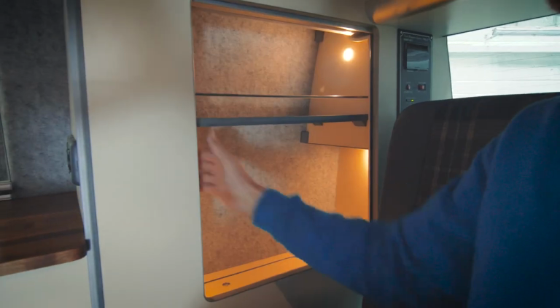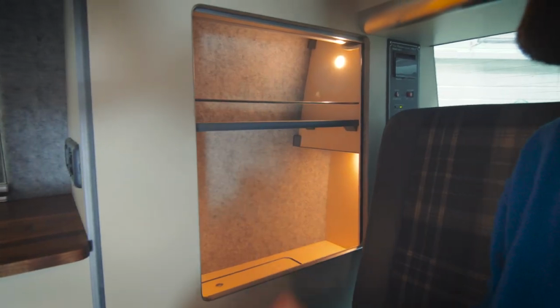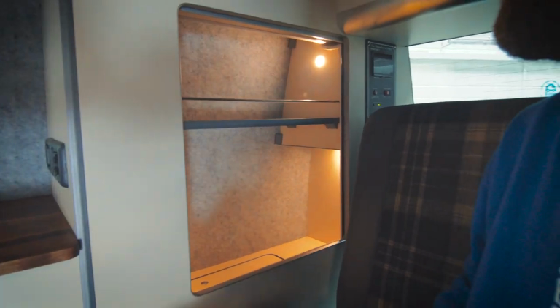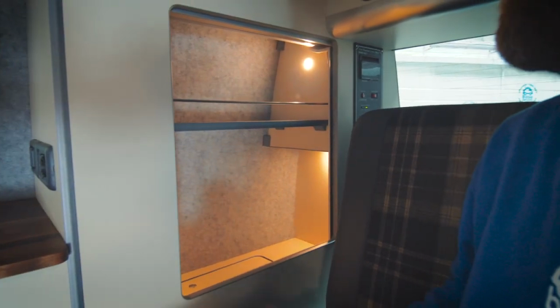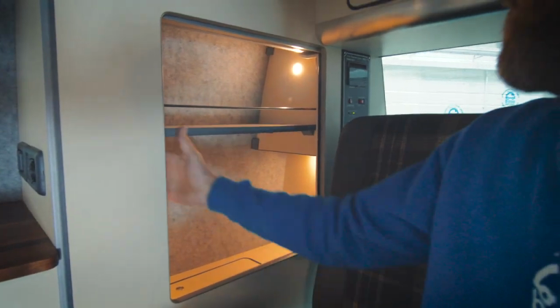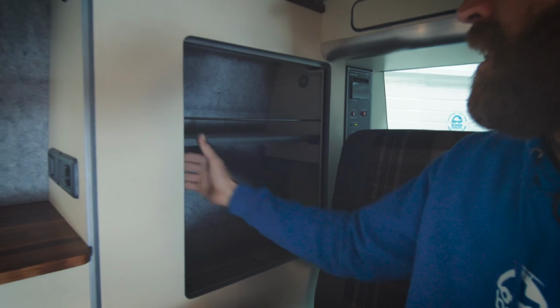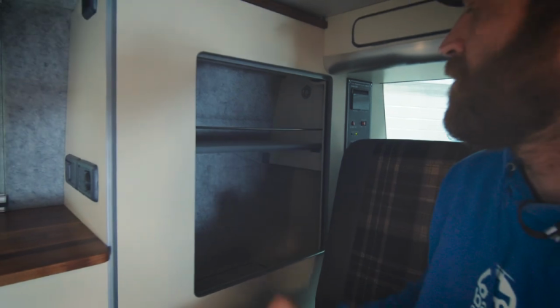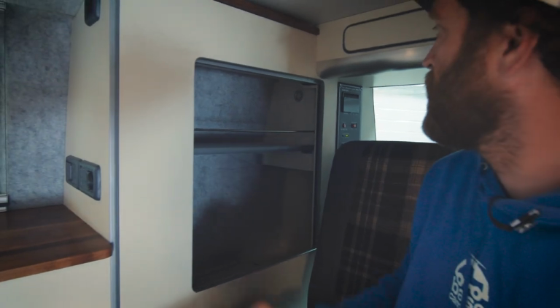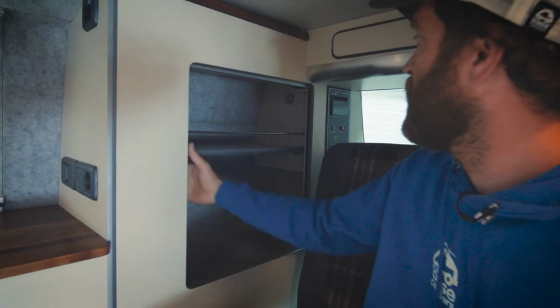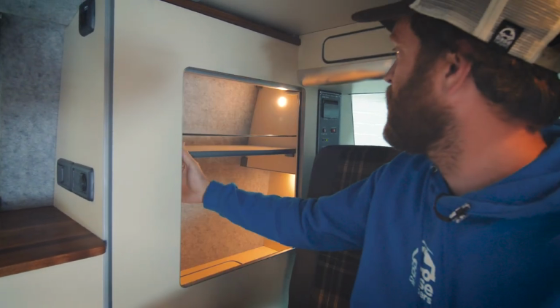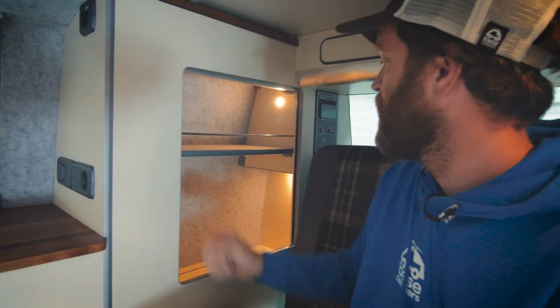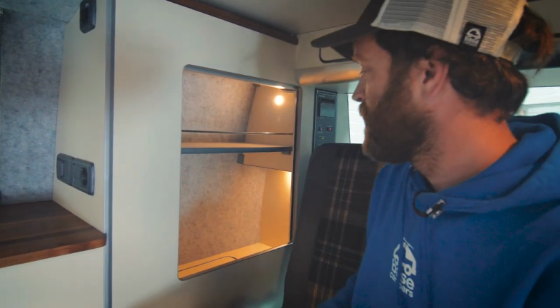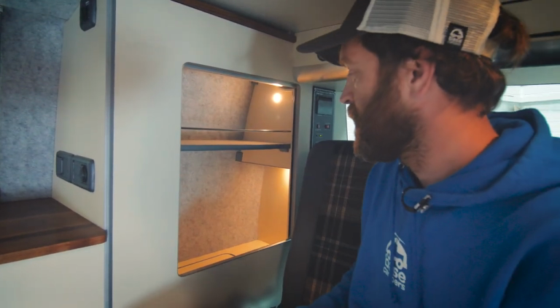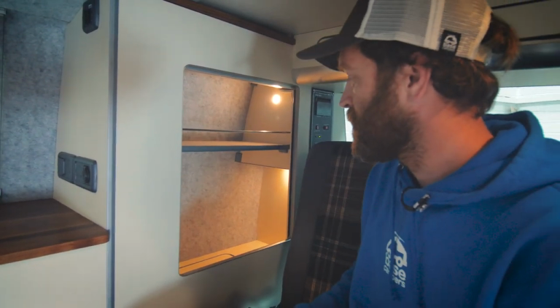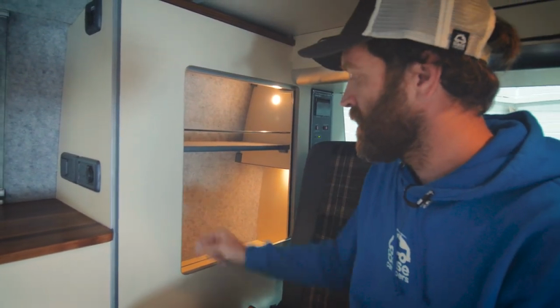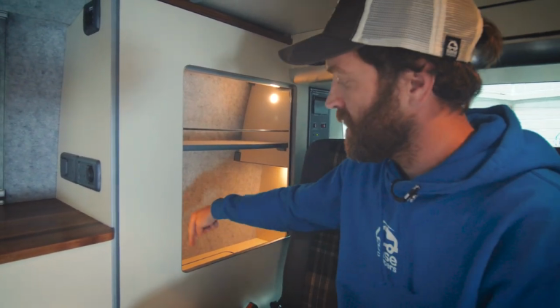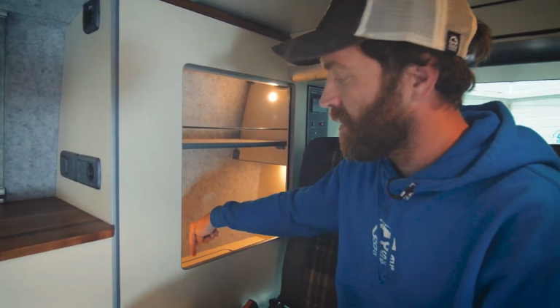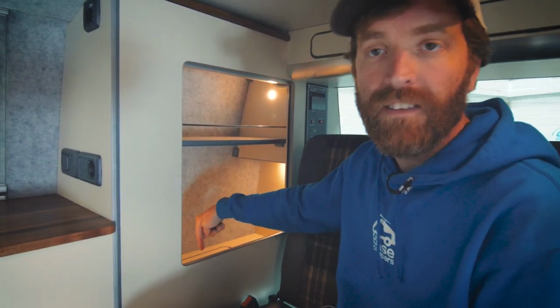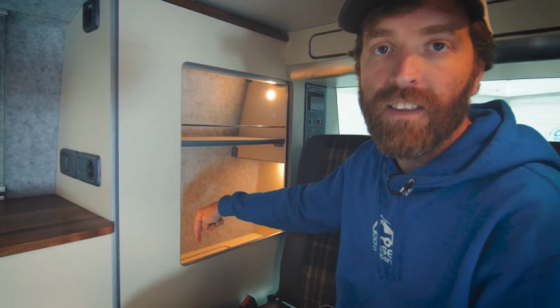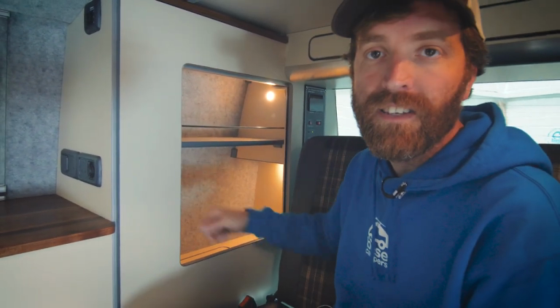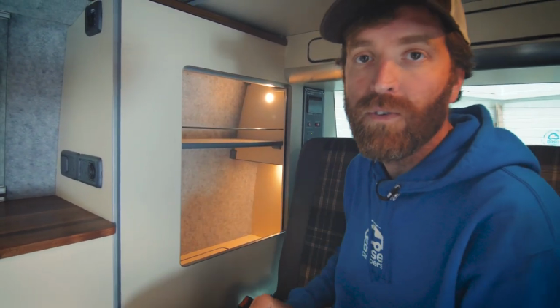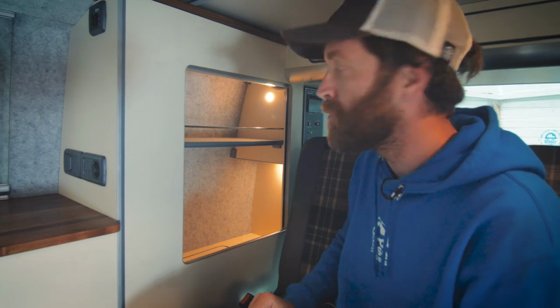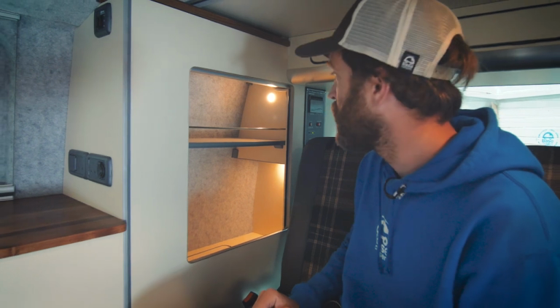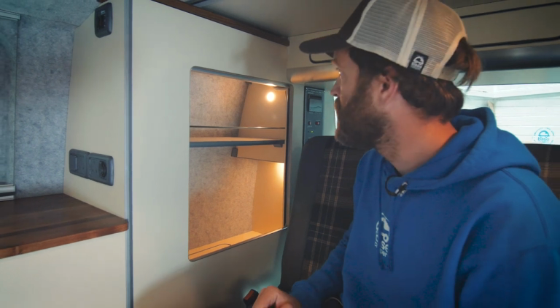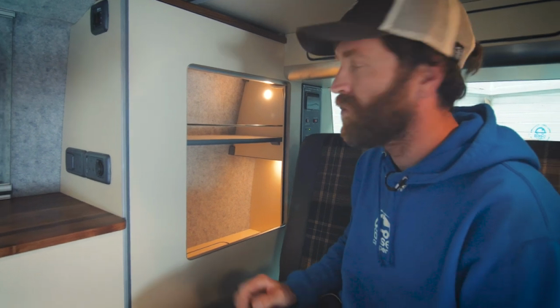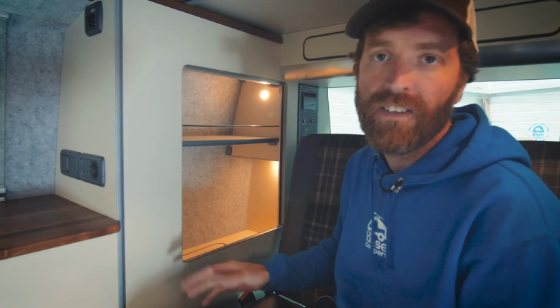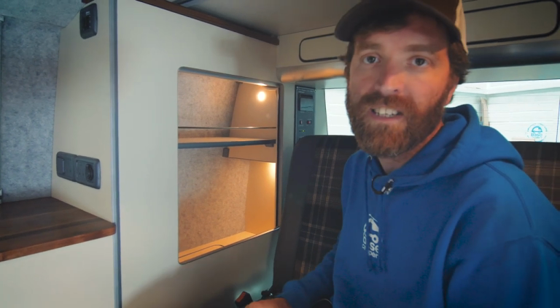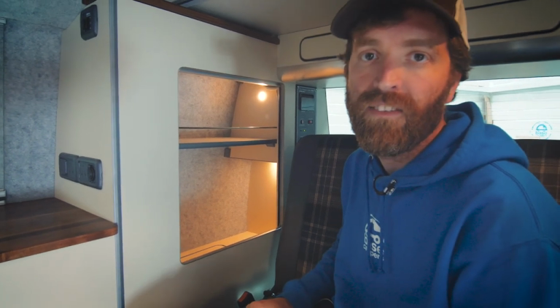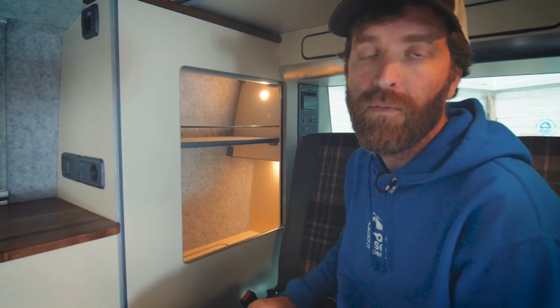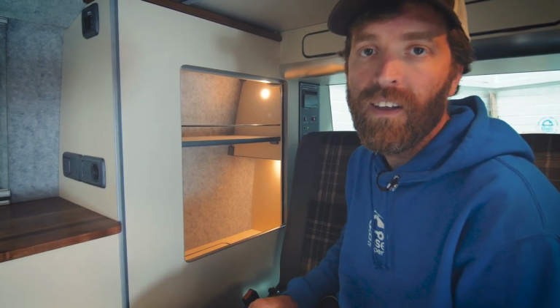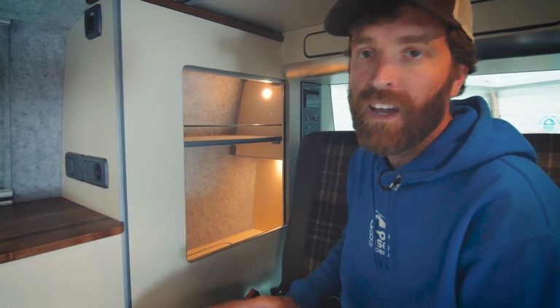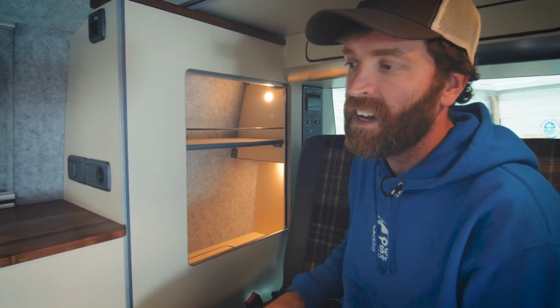In the wardrobe space we've got motion-activated lights — you just put your hand in front of the sensor and it turns the lights on. There's also a light down in the base of the wardrobe, which isn't normally a standard fit but can be added to any of our conversions.